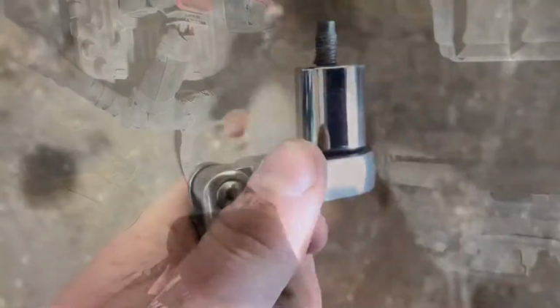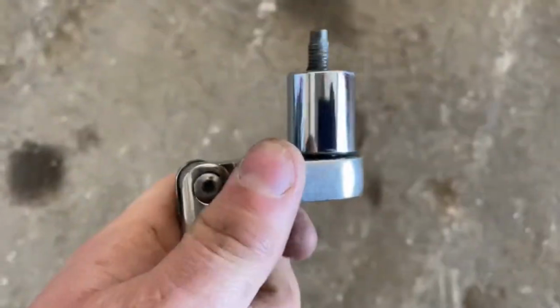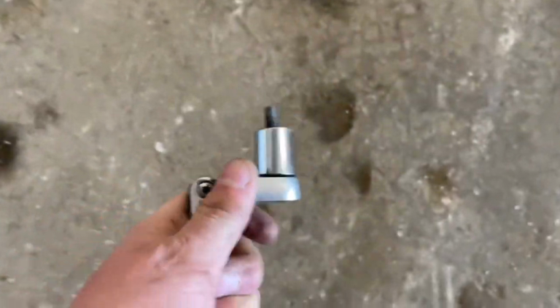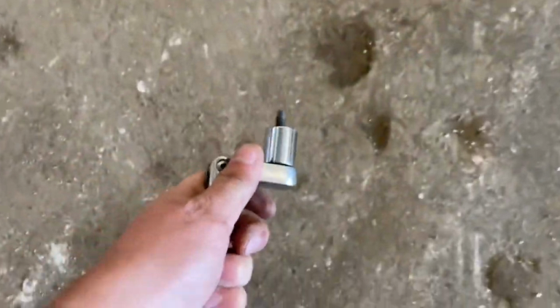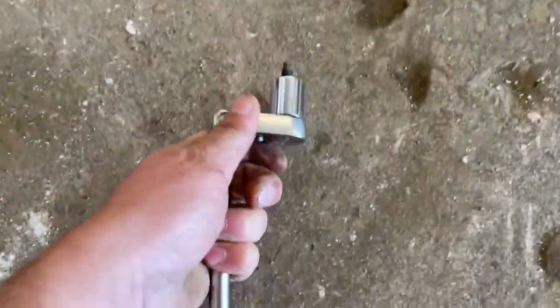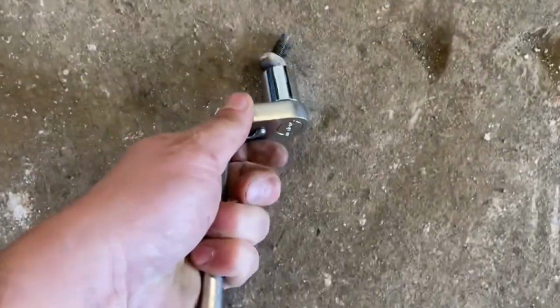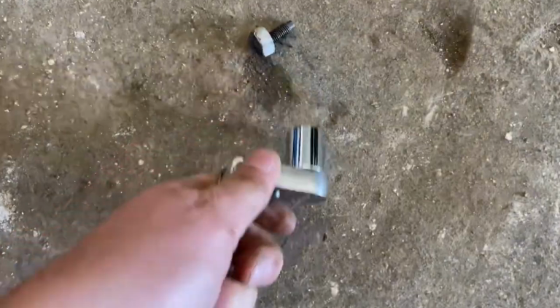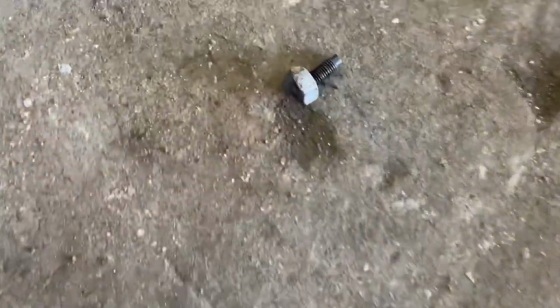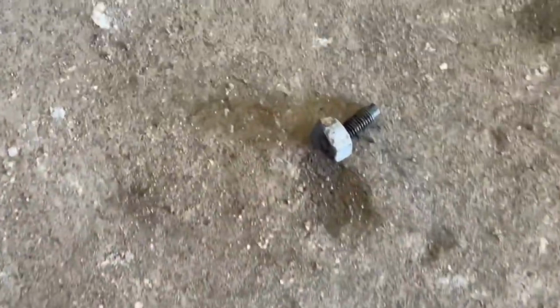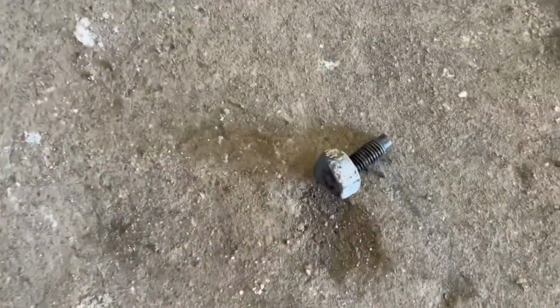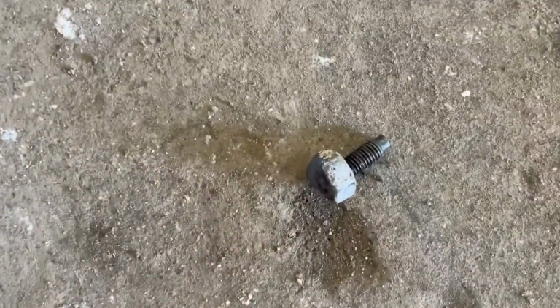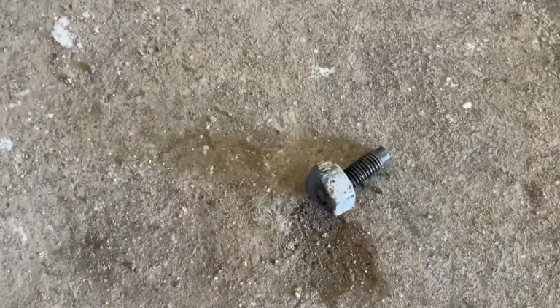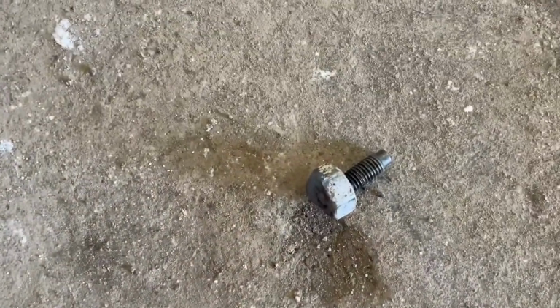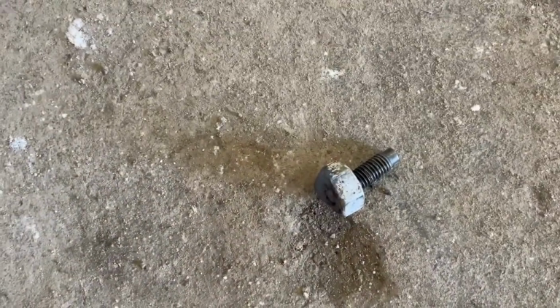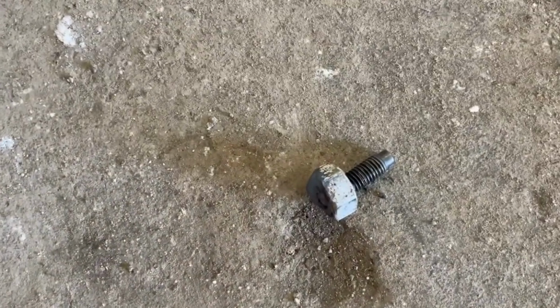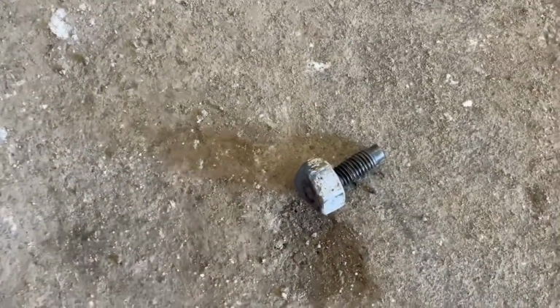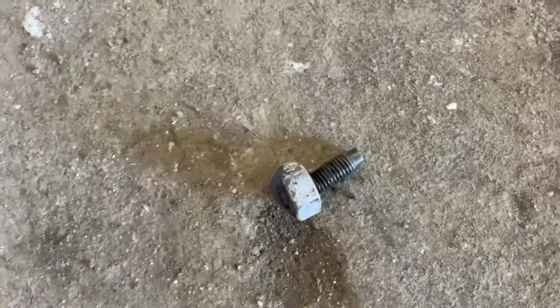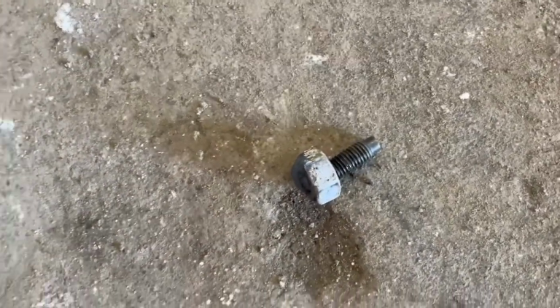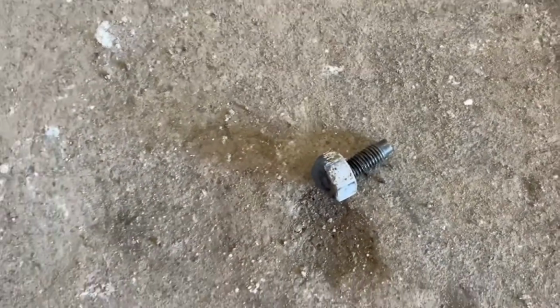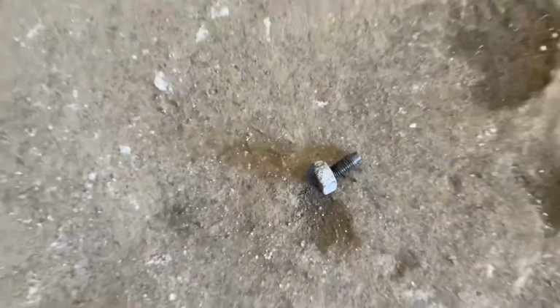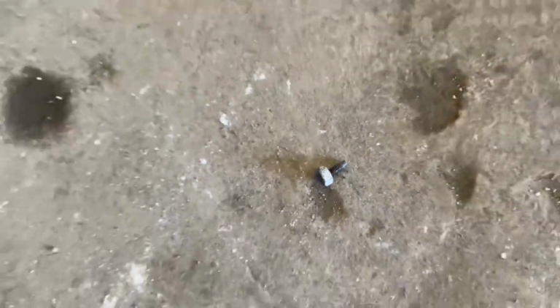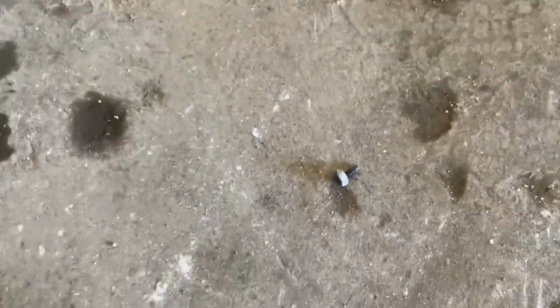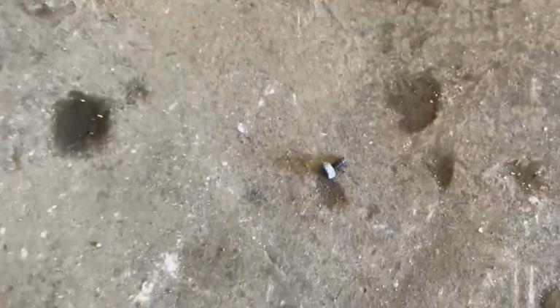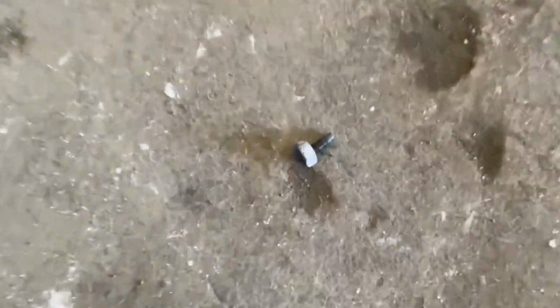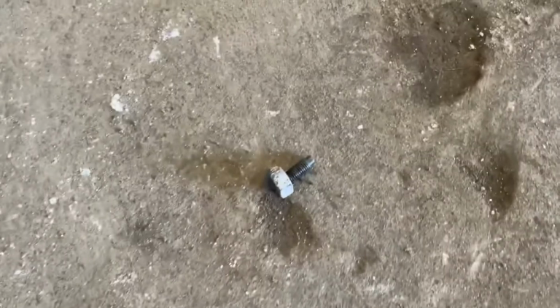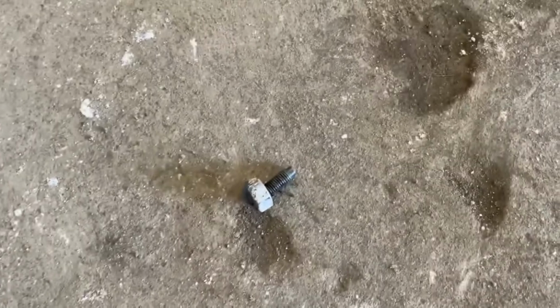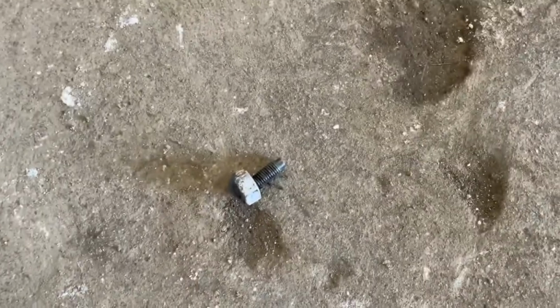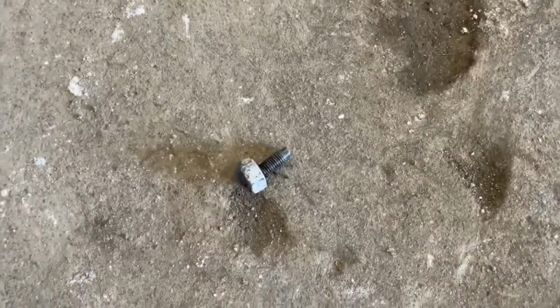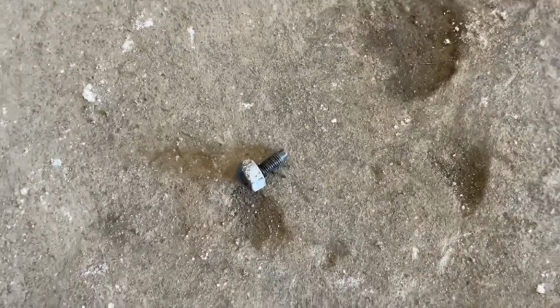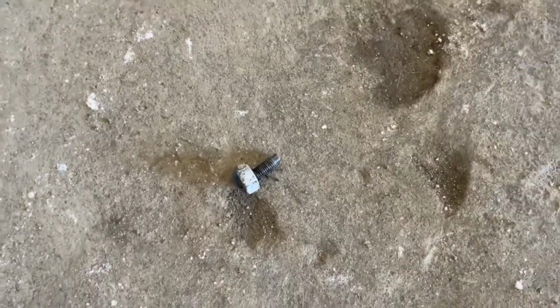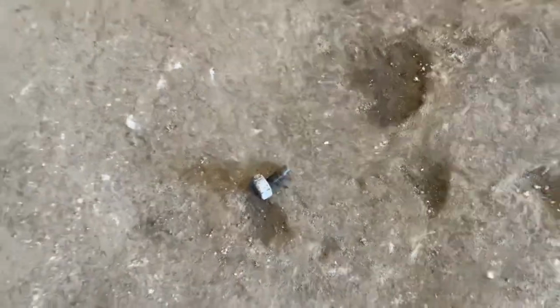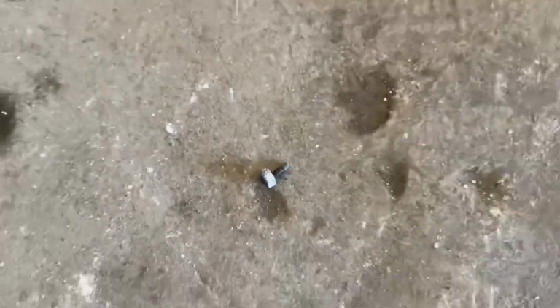The finished product — it's out, and that's what it looks like right there welded on. Sometimes it takes a couple of attempts to get it to stick and pull, but you can do it as many times as you want.